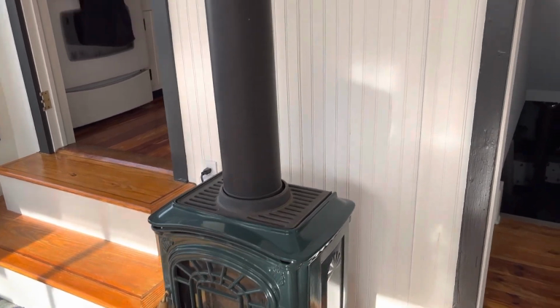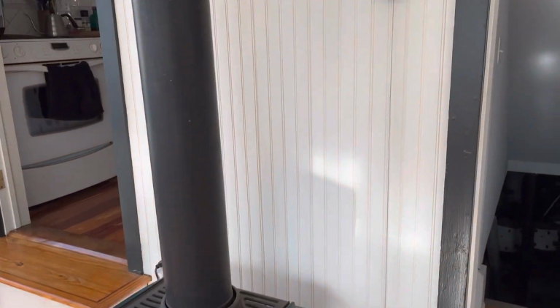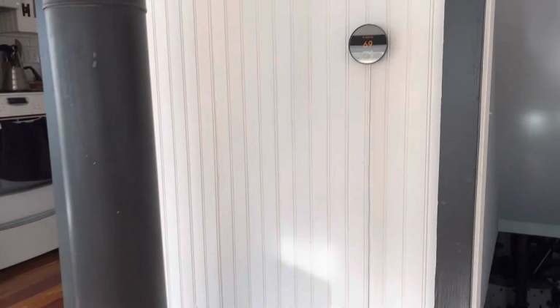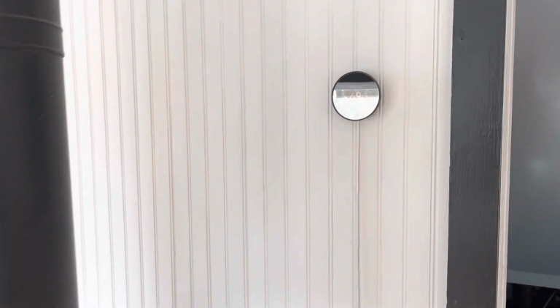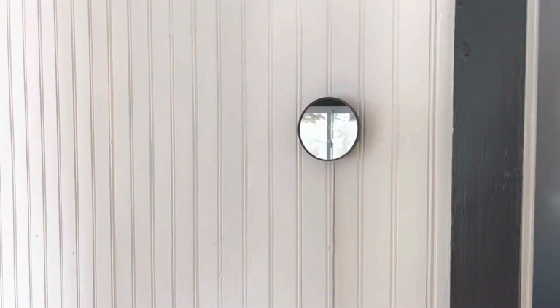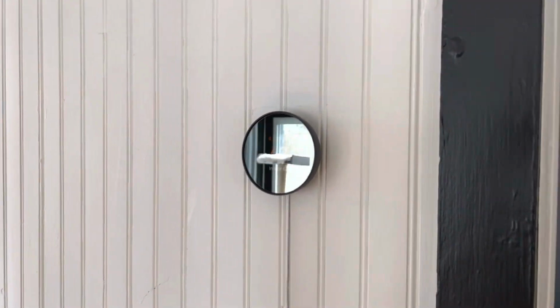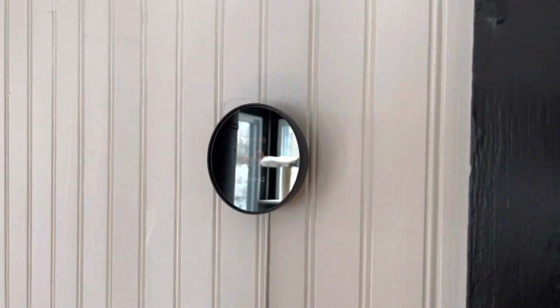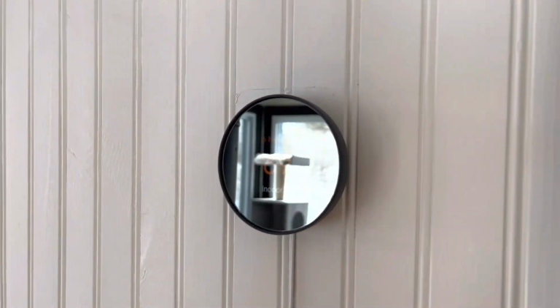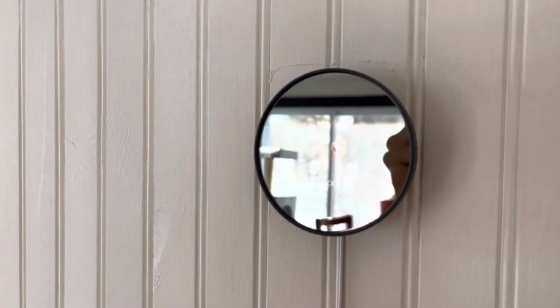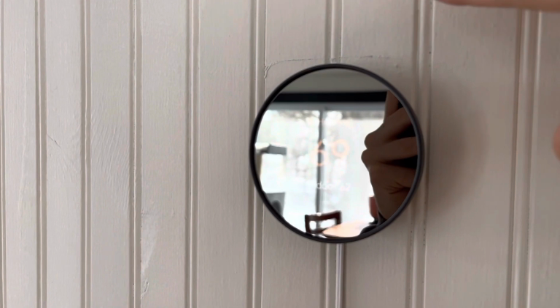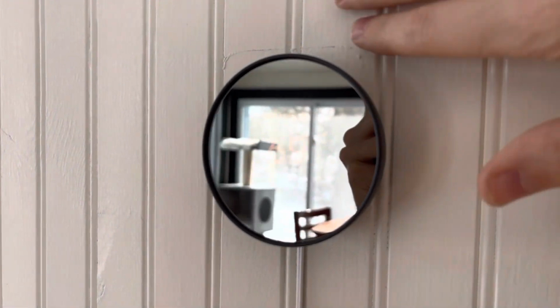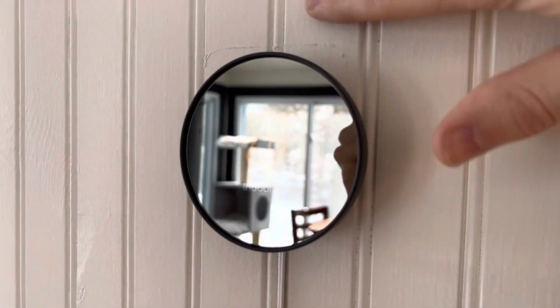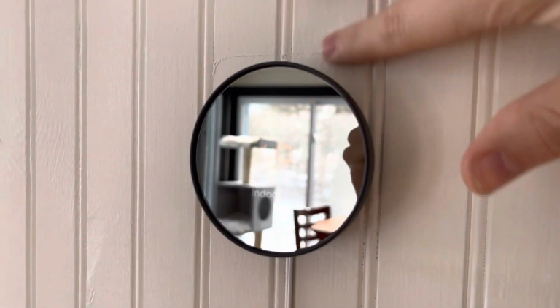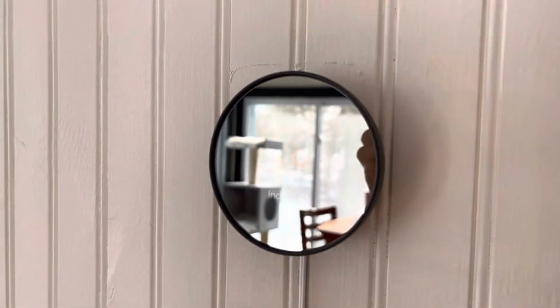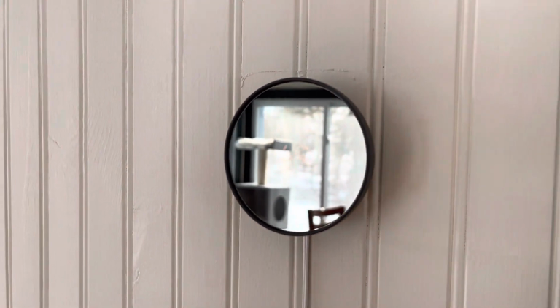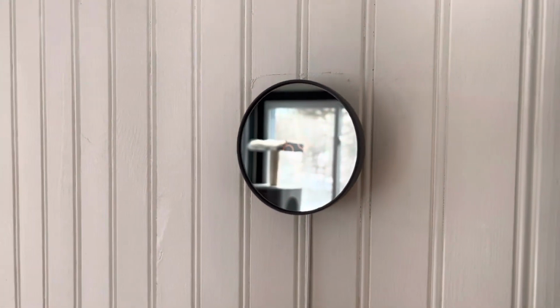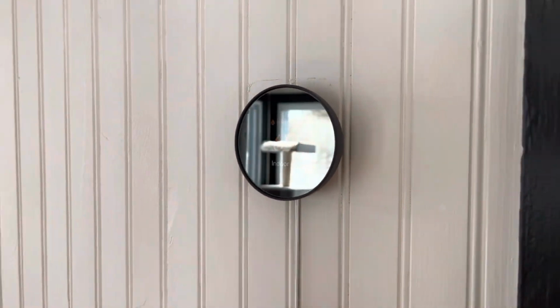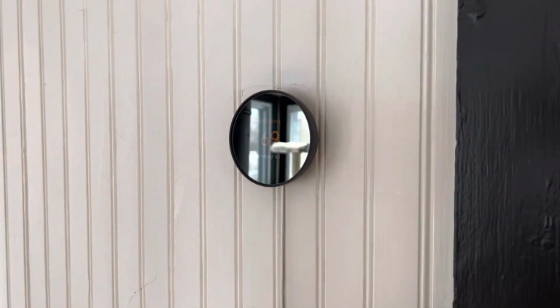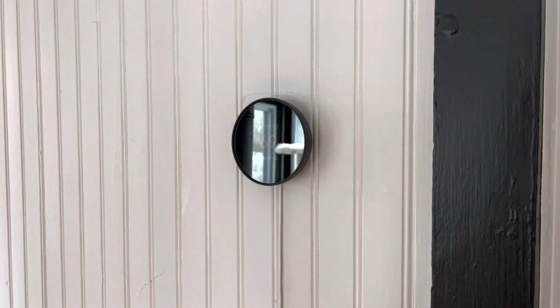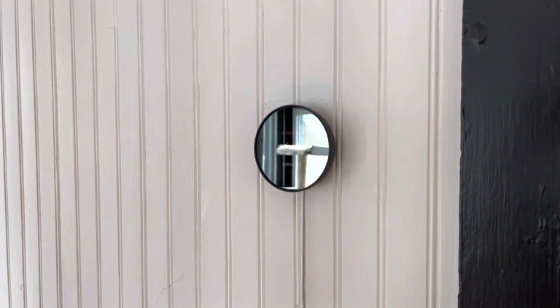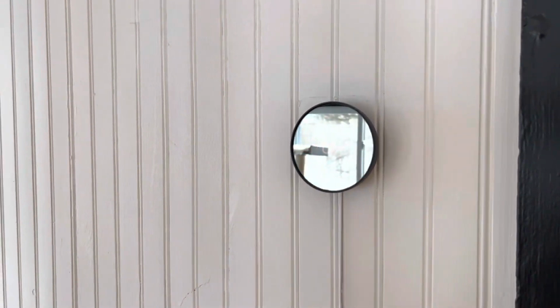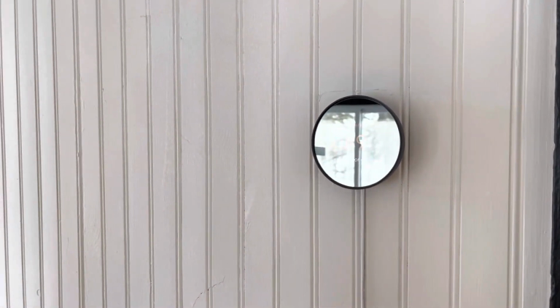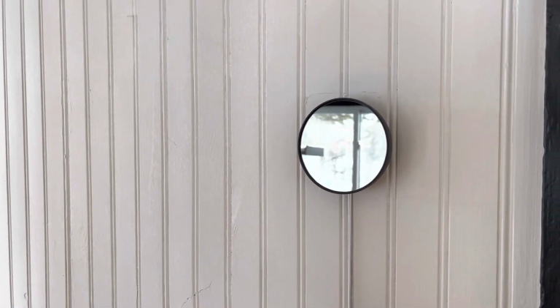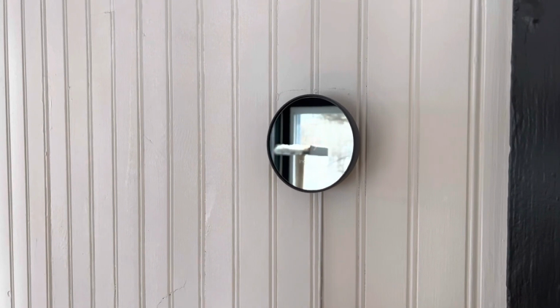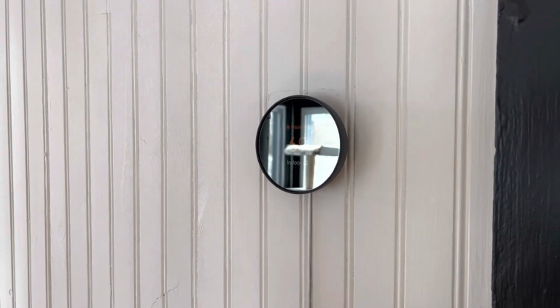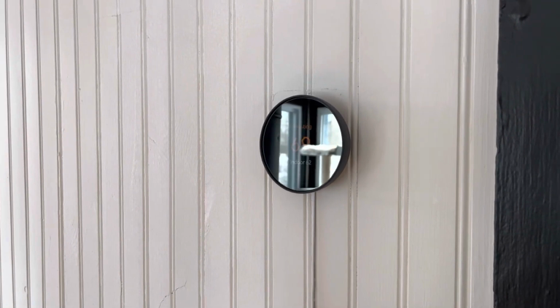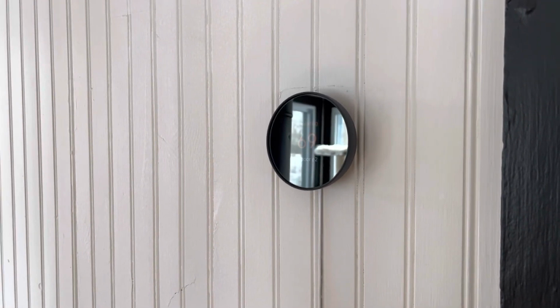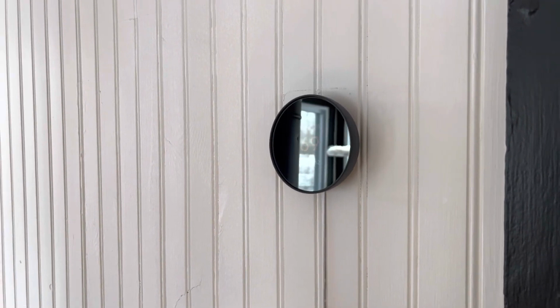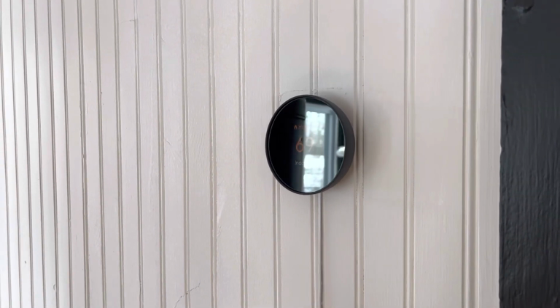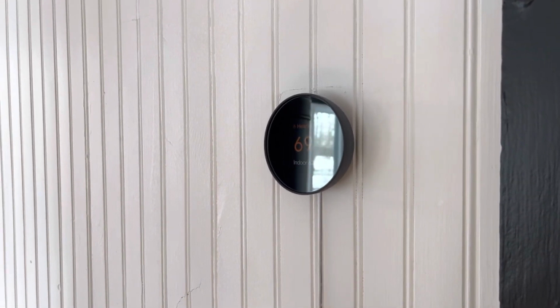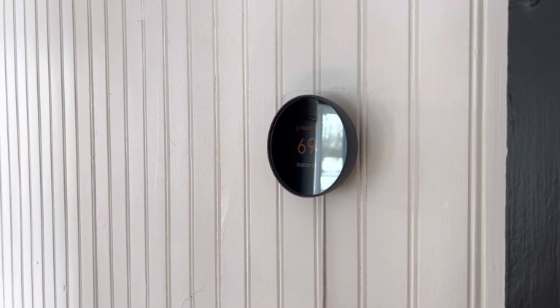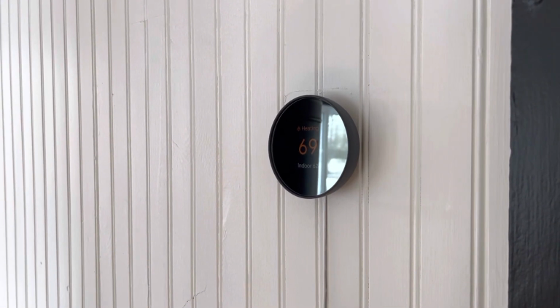I think eventually I'll get the back plate too to hide the evidence of the previous thermostat. But I'm really happy with this — it's nice to have the remote control capability of the app, and I definitely recommend it.